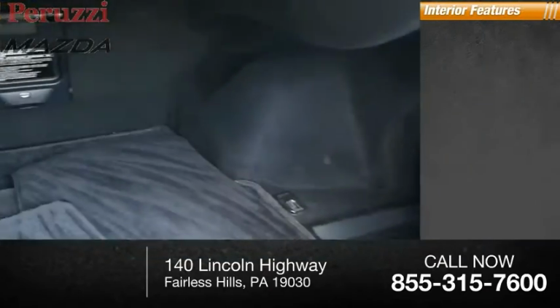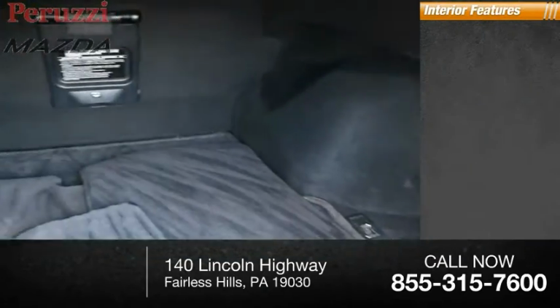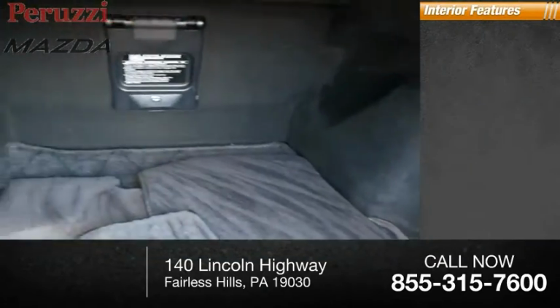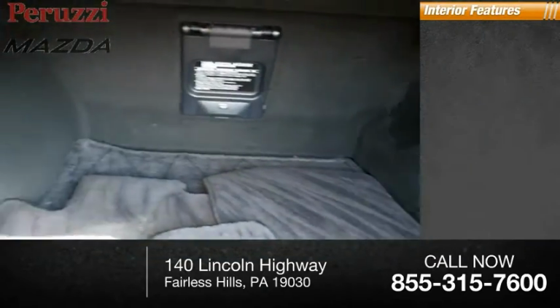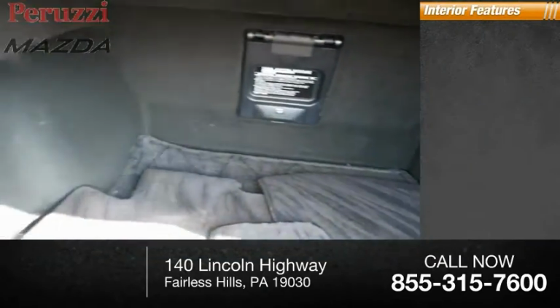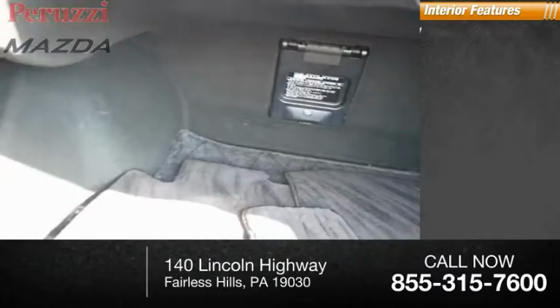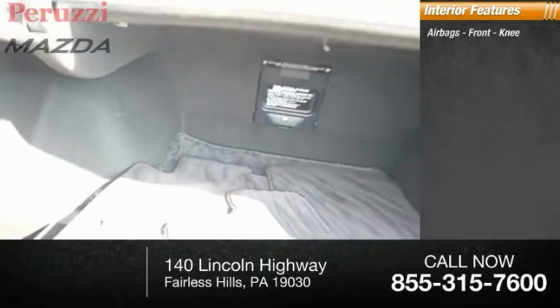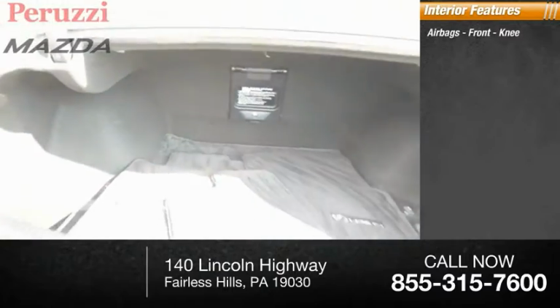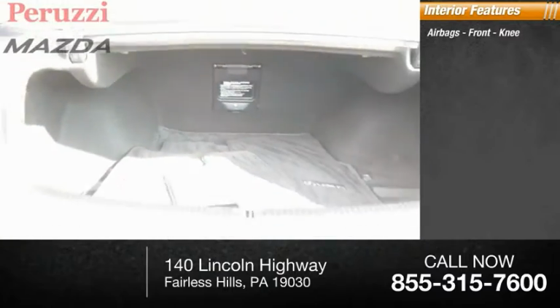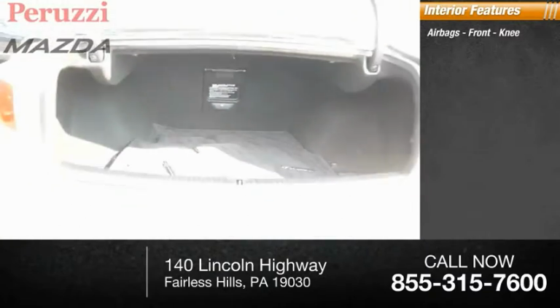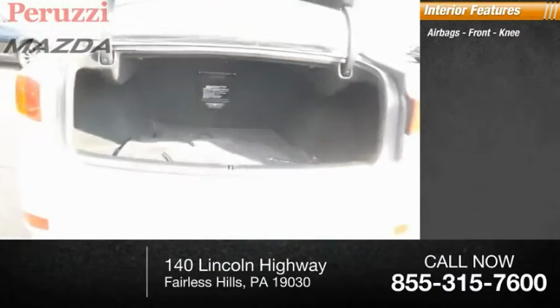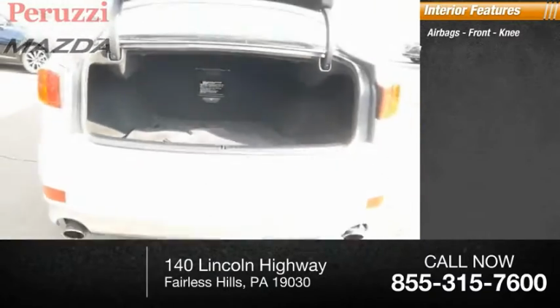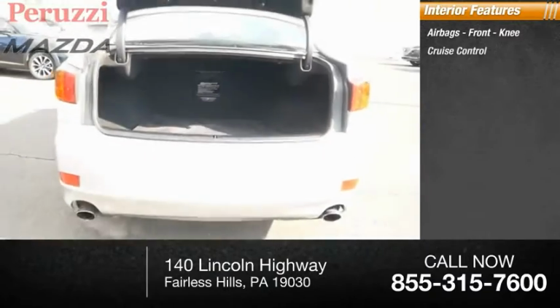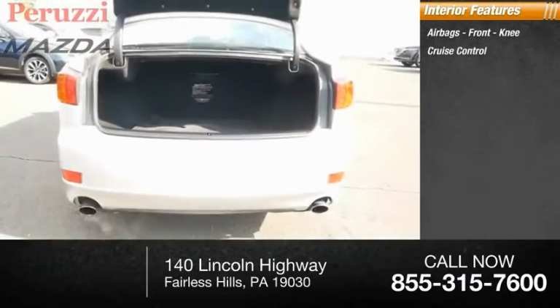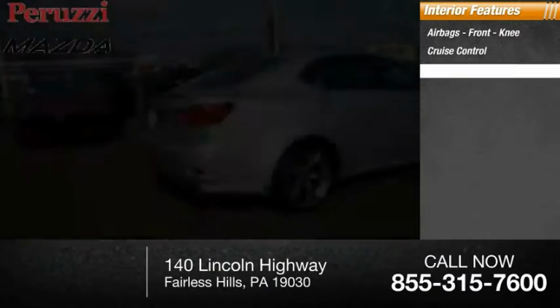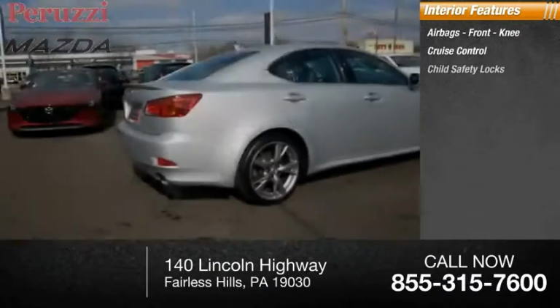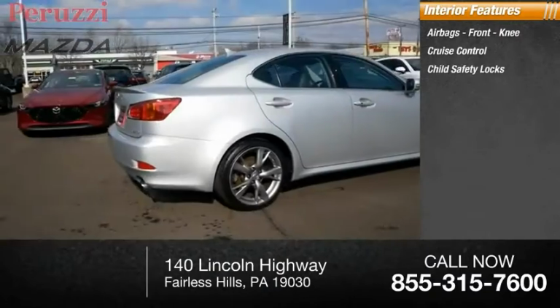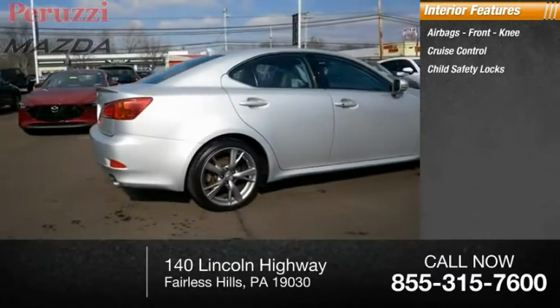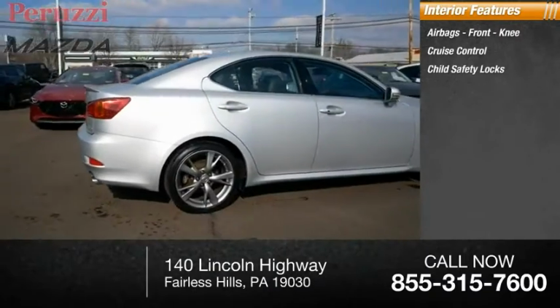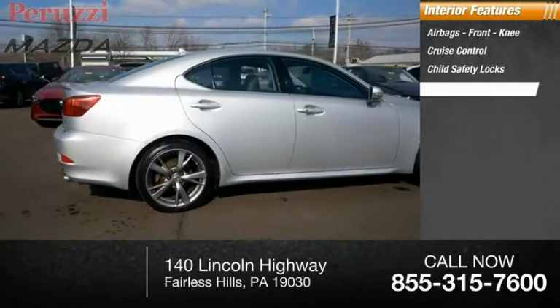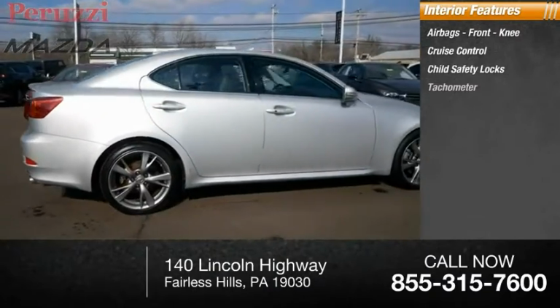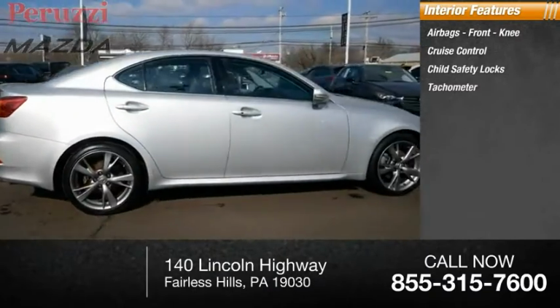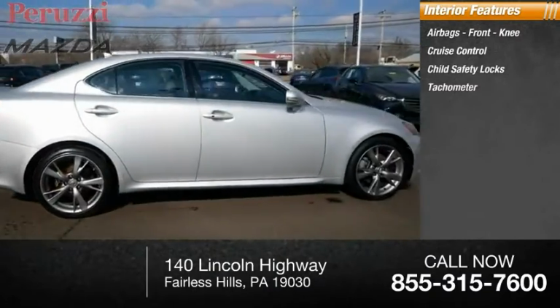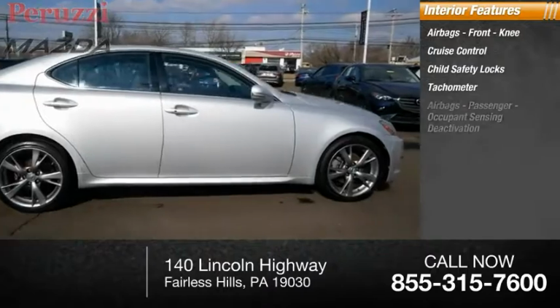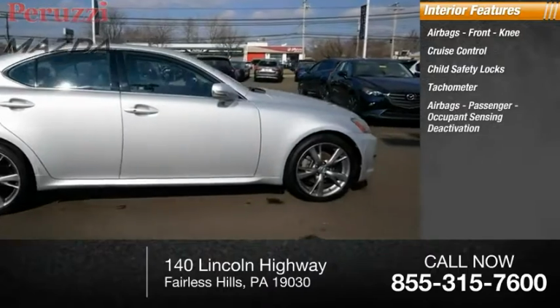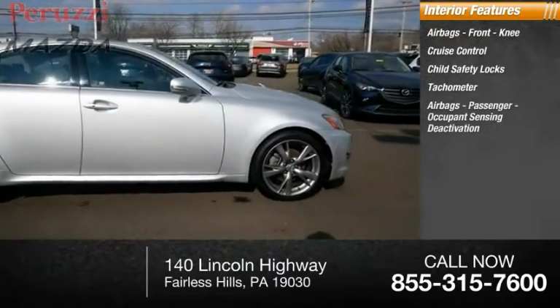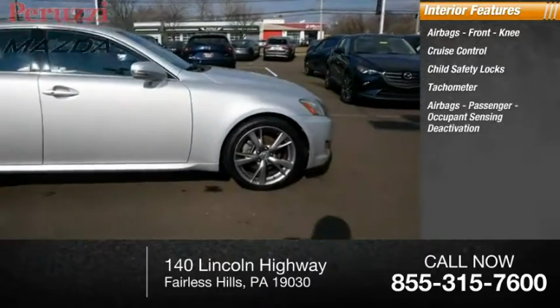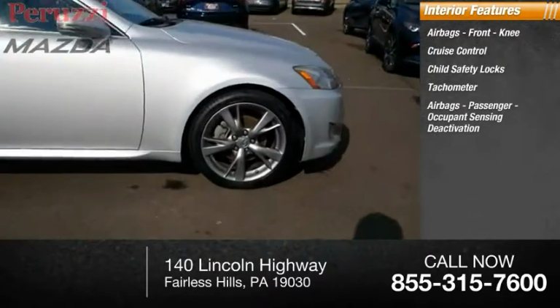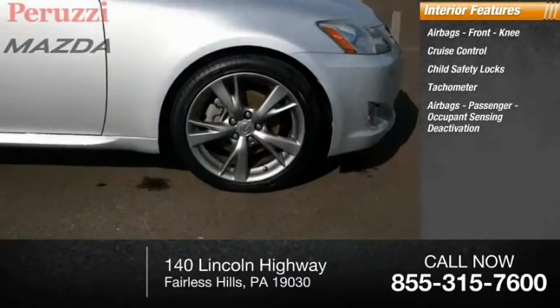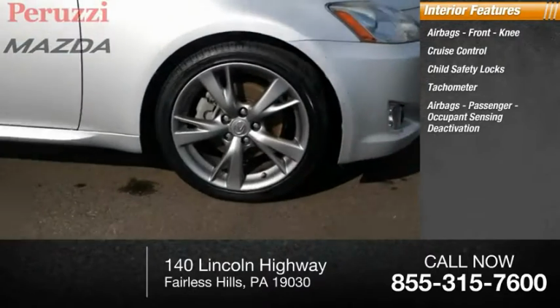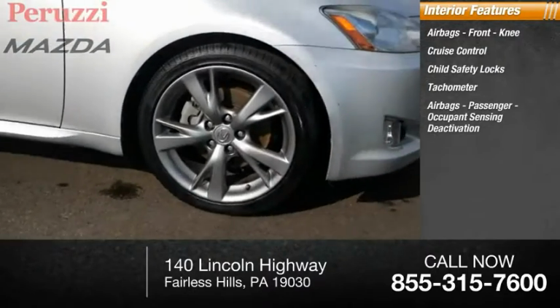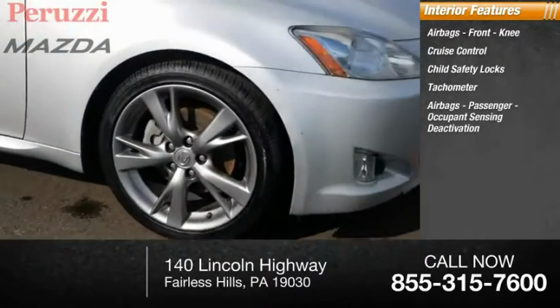Inside you'll find airbags, front knee airbags, cruise control, child safety locks, tachometer, passenger airbags with occupant sensing deactivation.